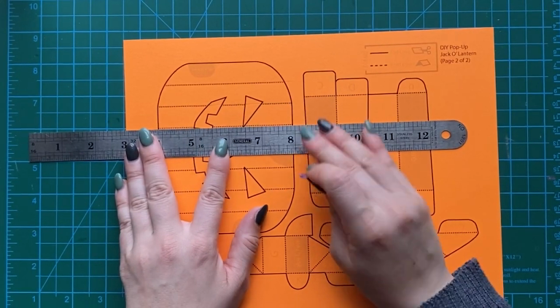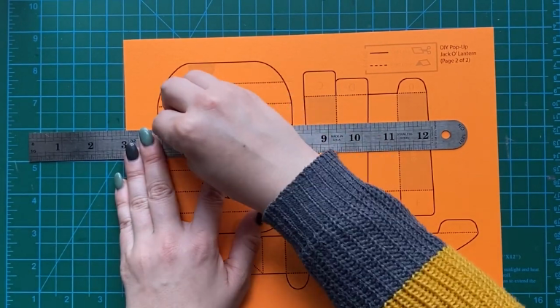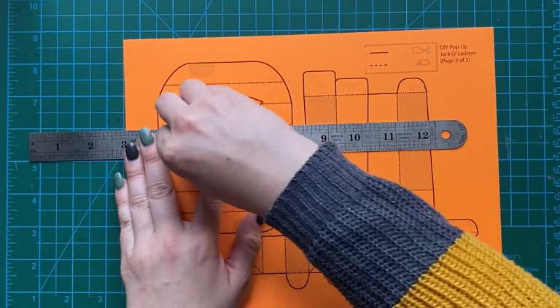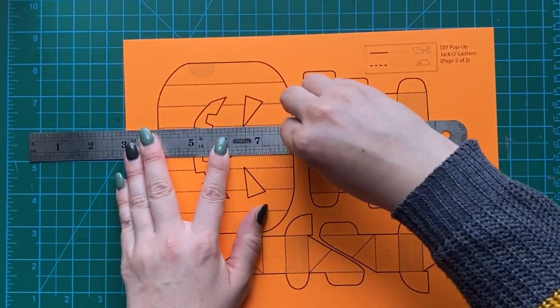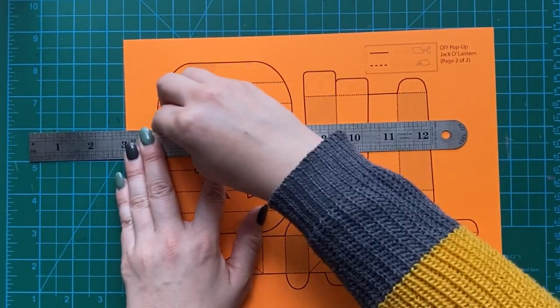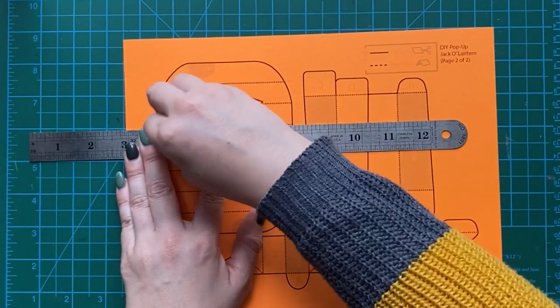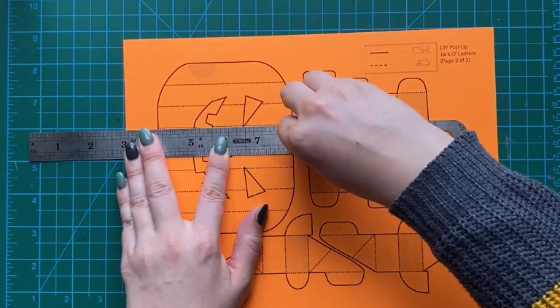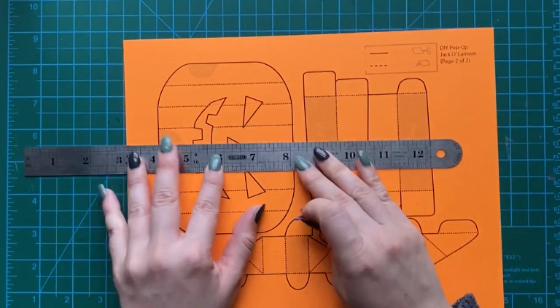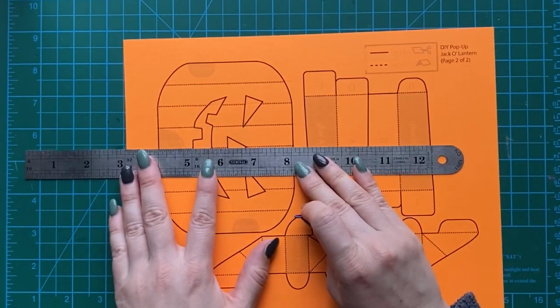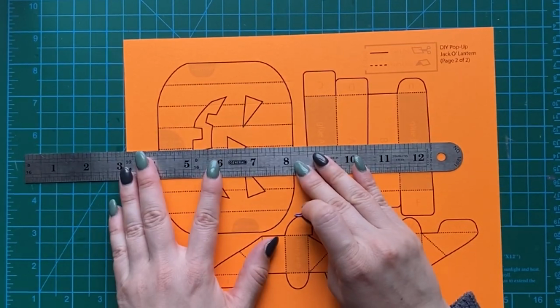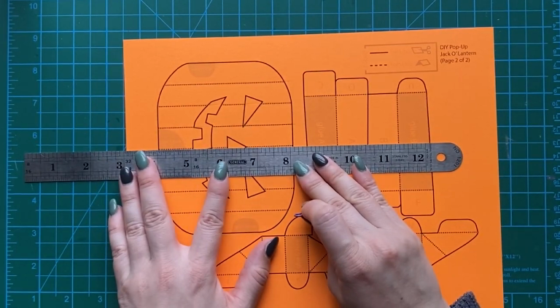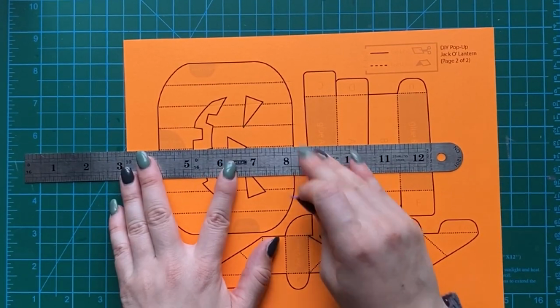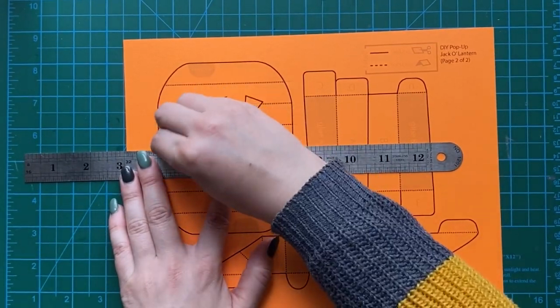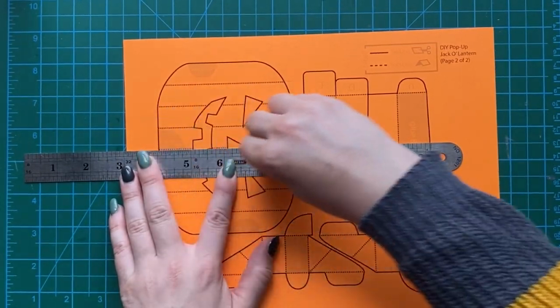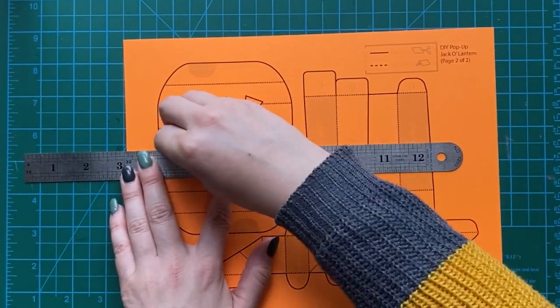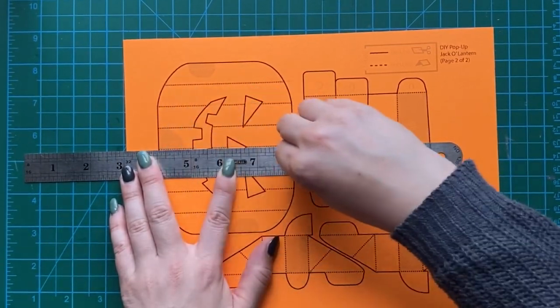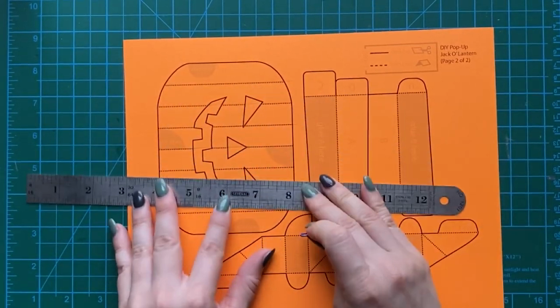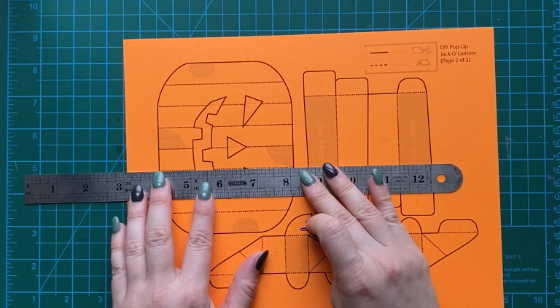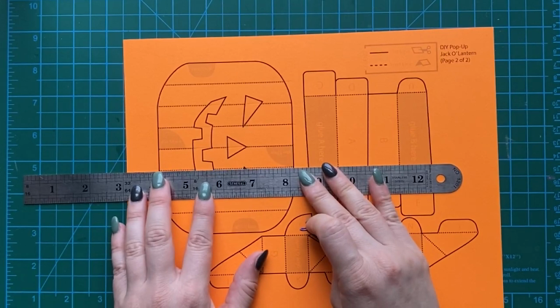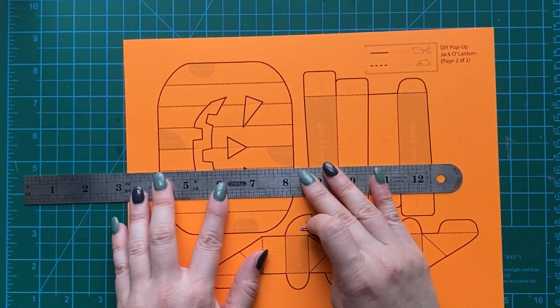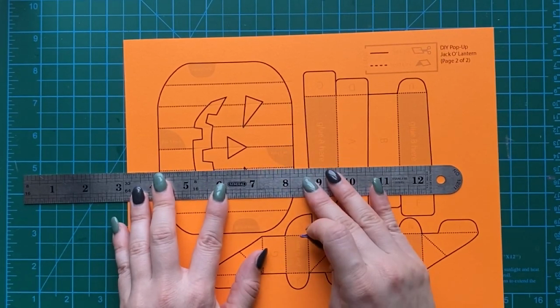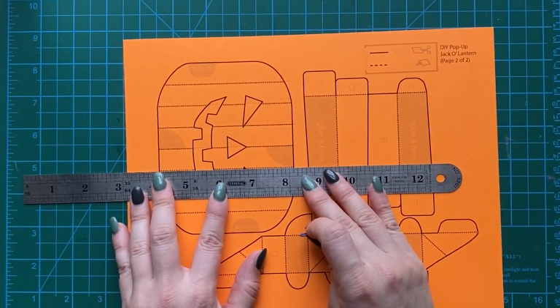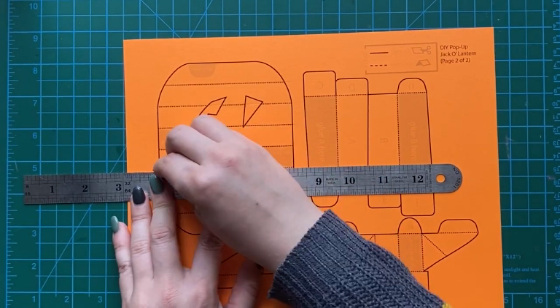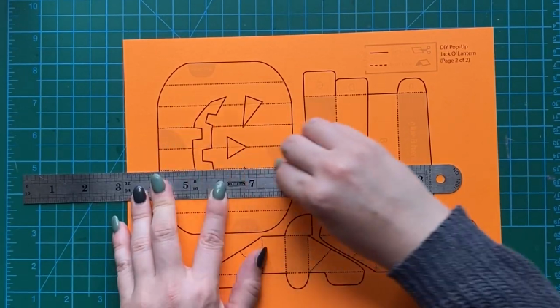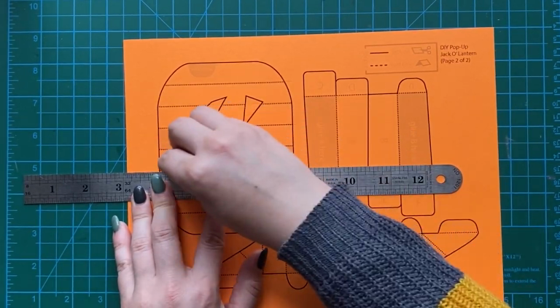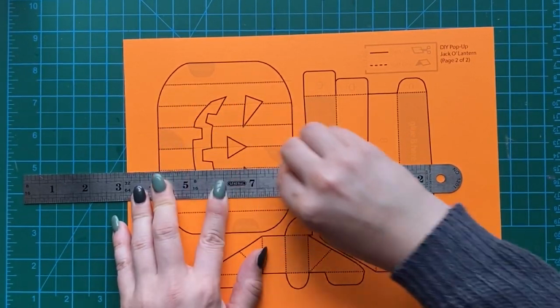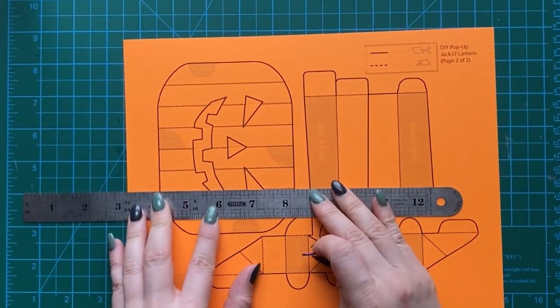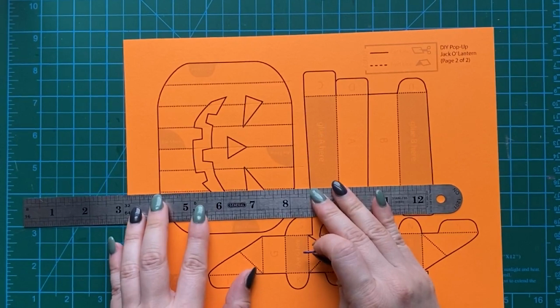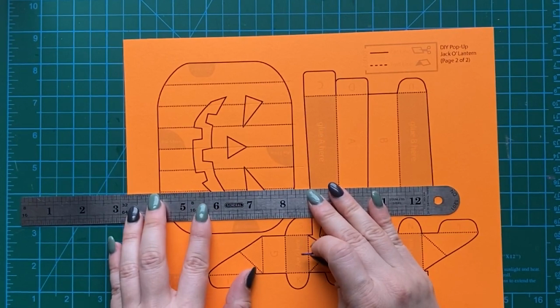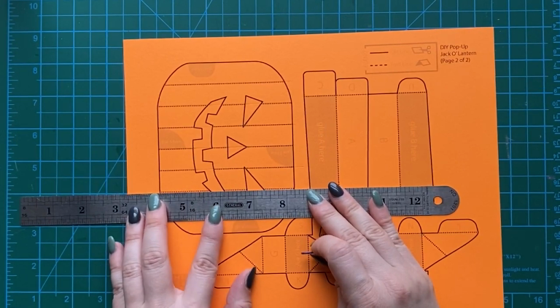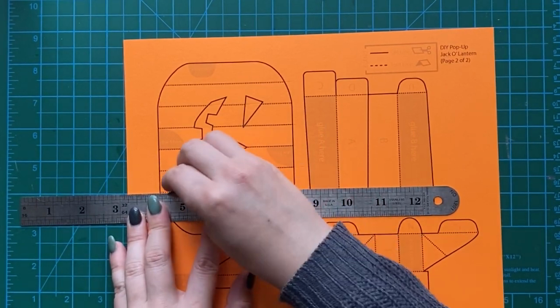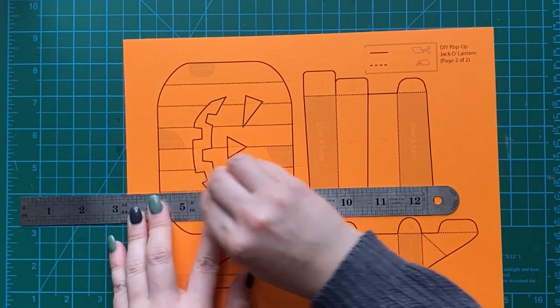This pop-up has a lot of folds because our pumpkin needs to curve really well. We're using two curved mechanisms in it. By the way, these are not my hands — this is Kirsten. She is helping me. She's my hands this time around and I'm the voice. Those are not my beautiful nails there.